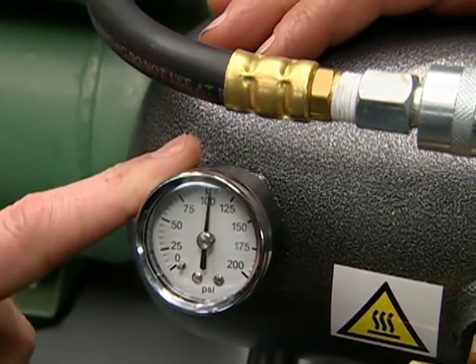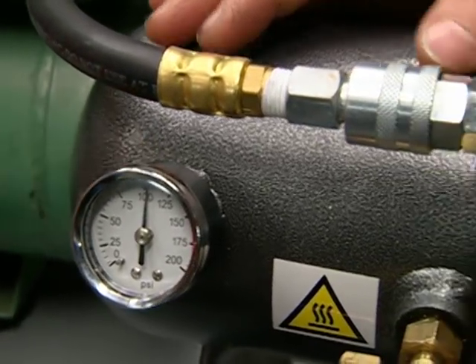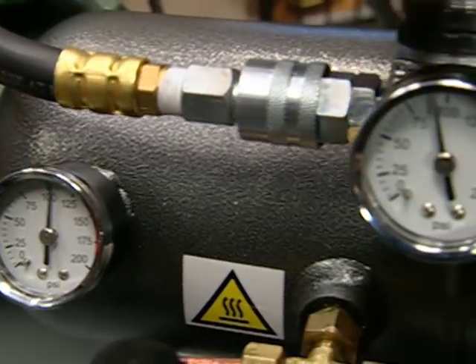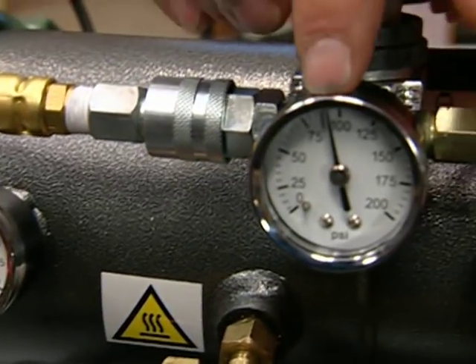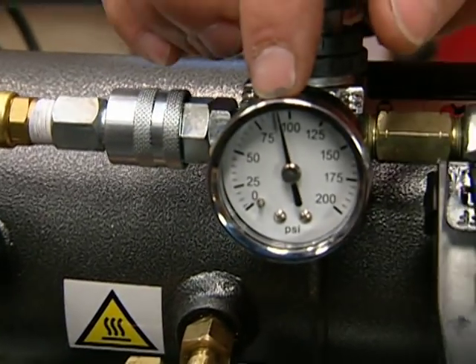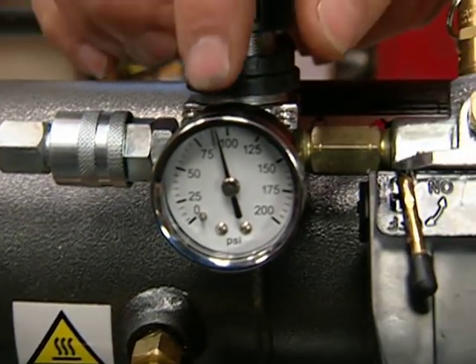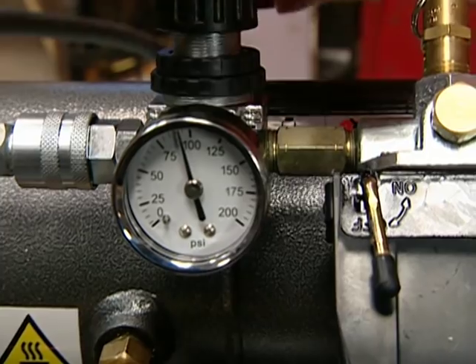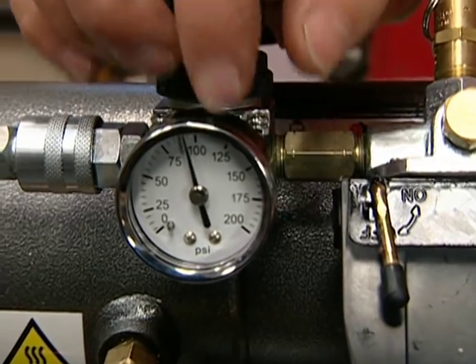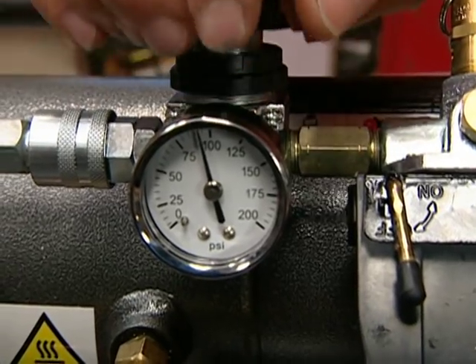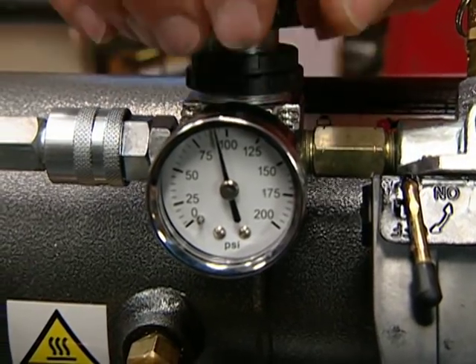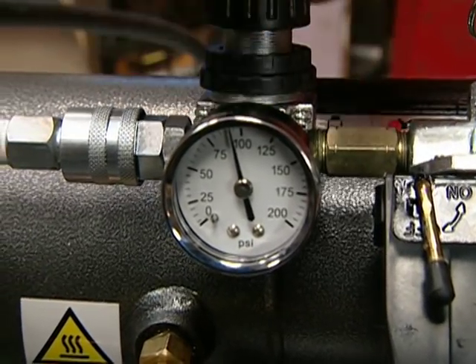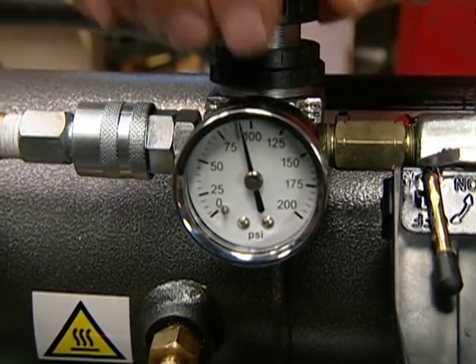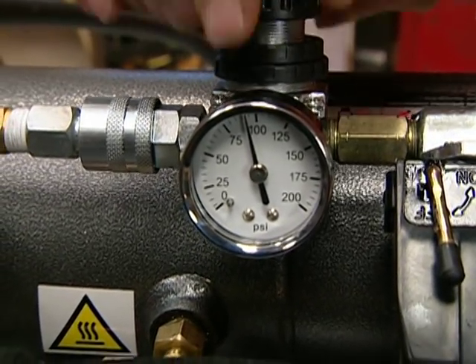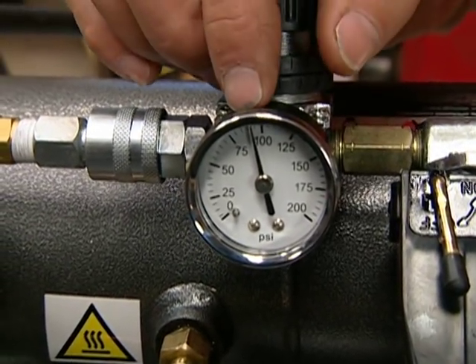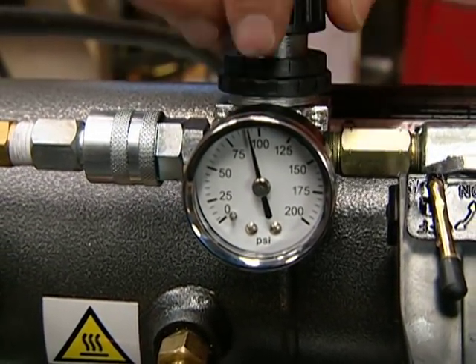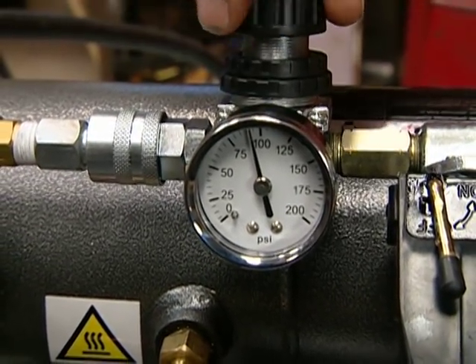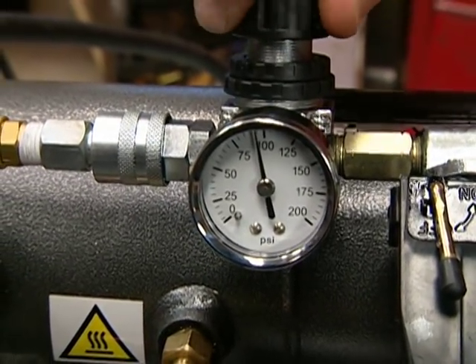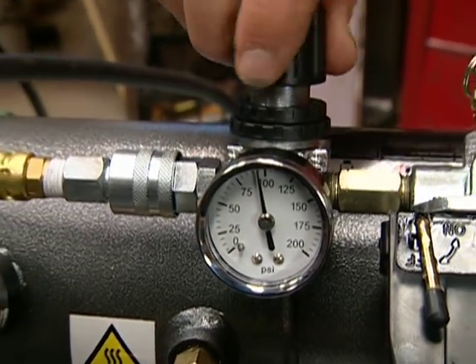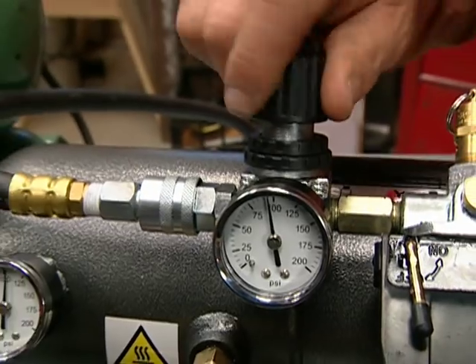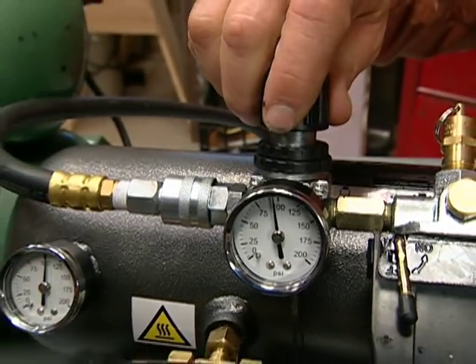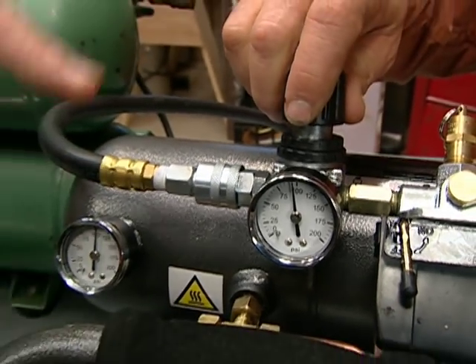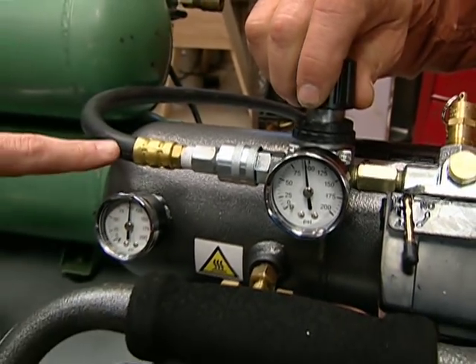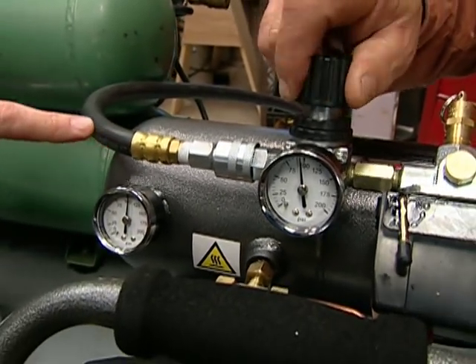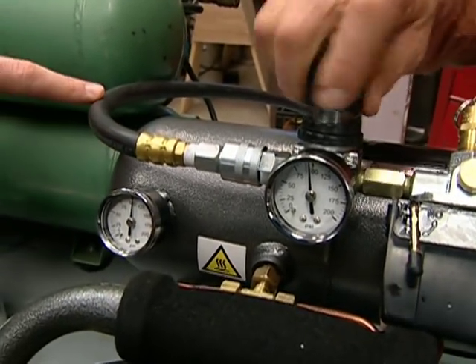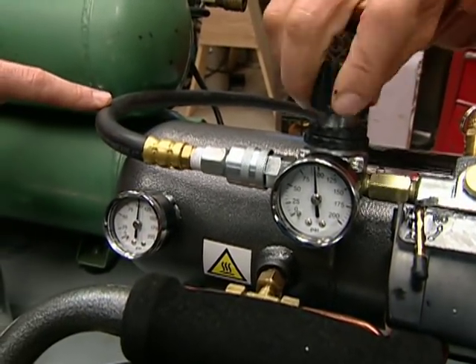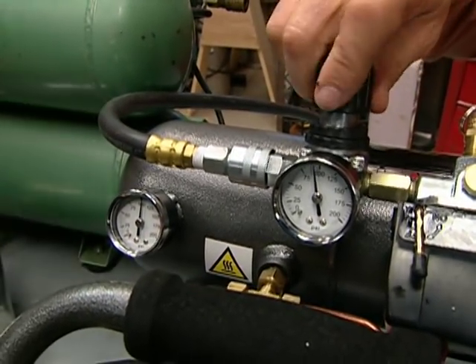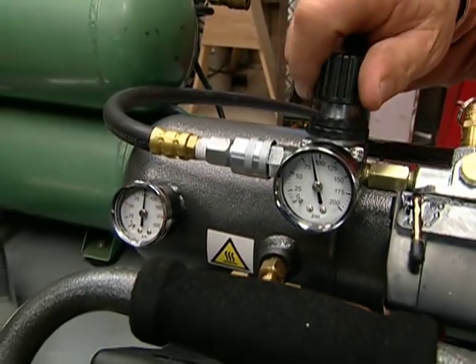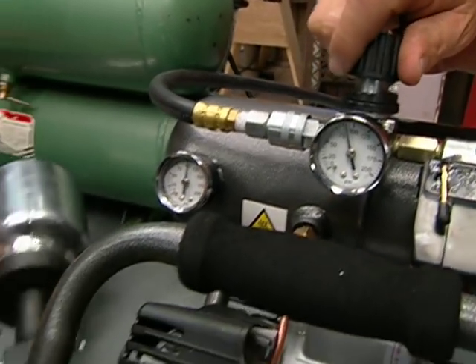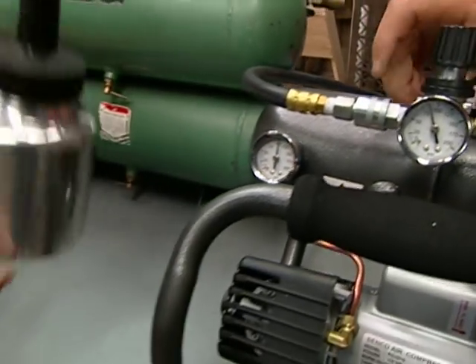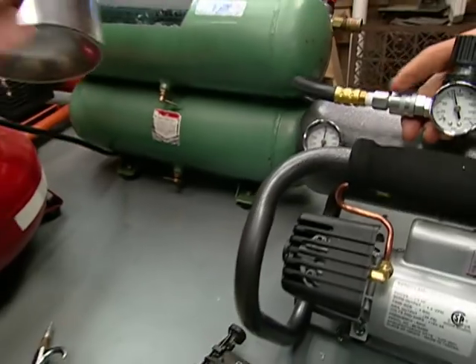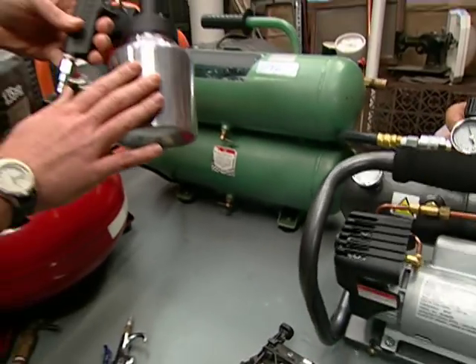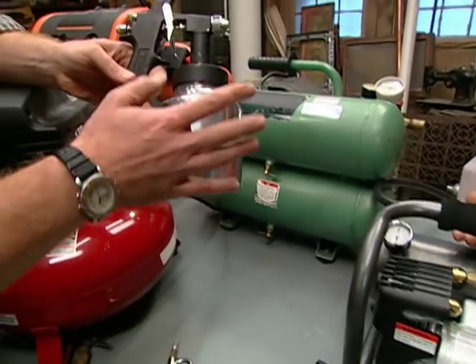That's not the only gauge we have to contend with. This gauge tells me the amount of pressure I can distribute to a particular tool, and I can control it with a regulator right here. By turning it up or down, you change the pressure to the hose, which then changes the pressure to the tool.